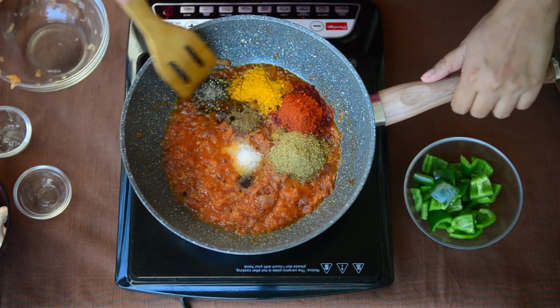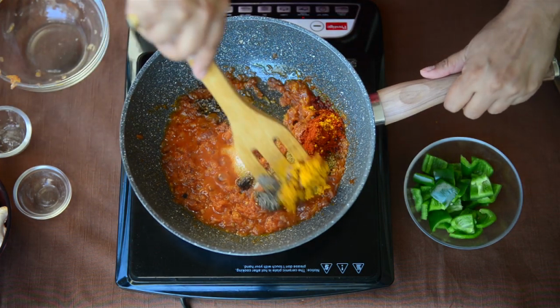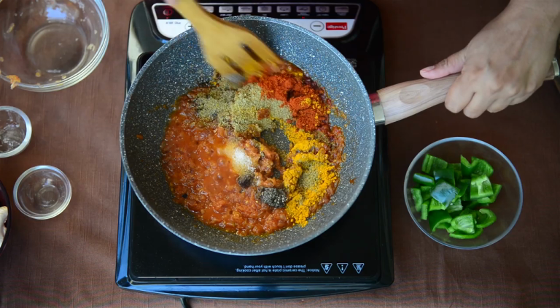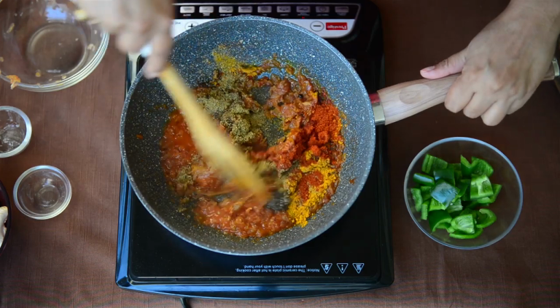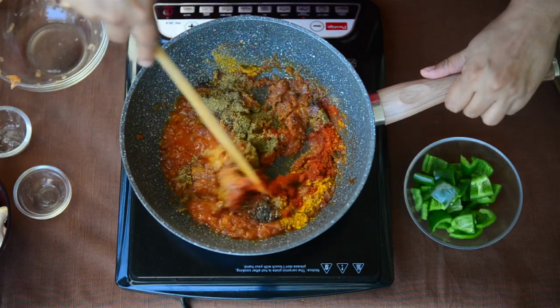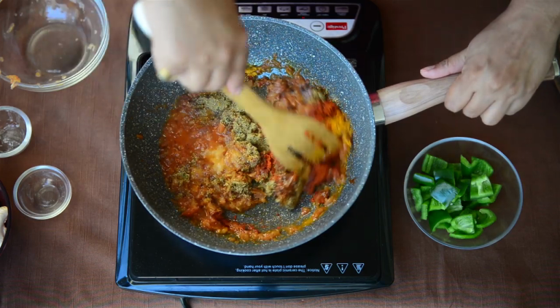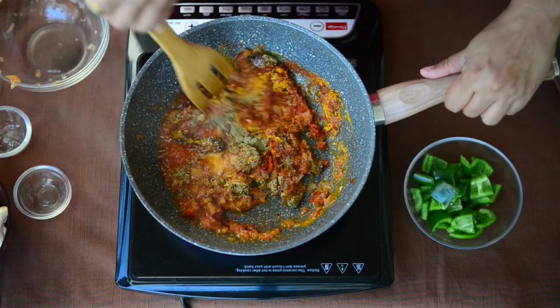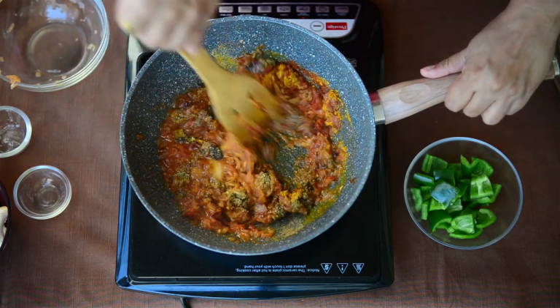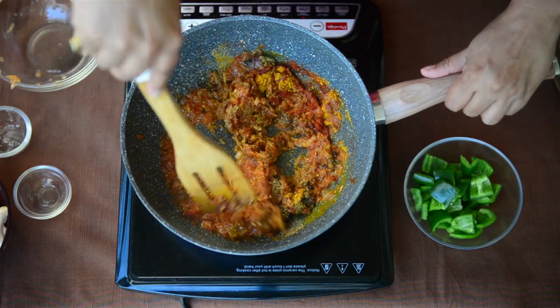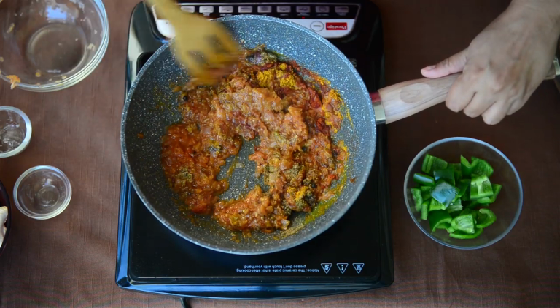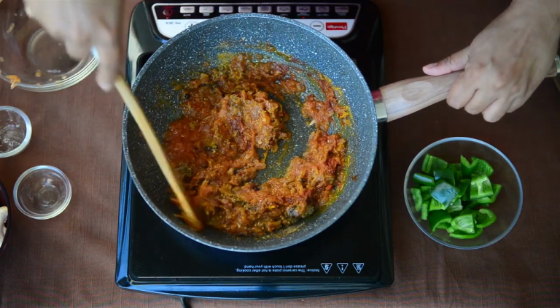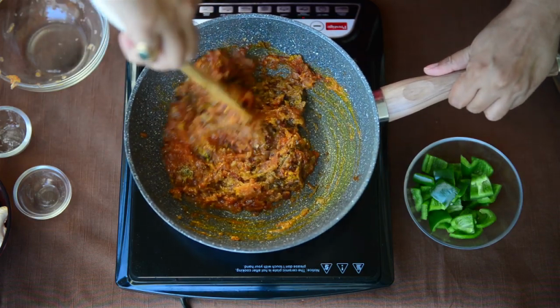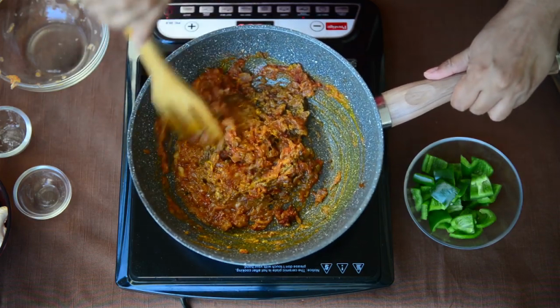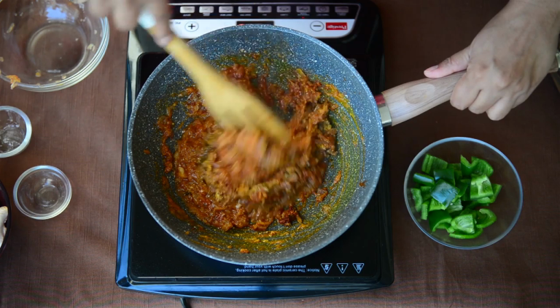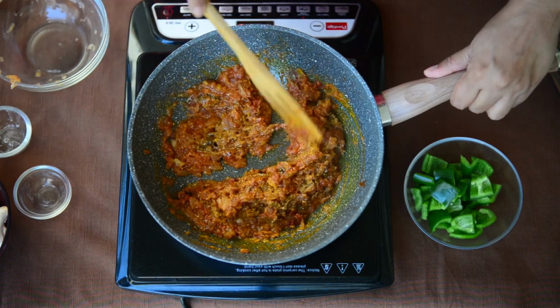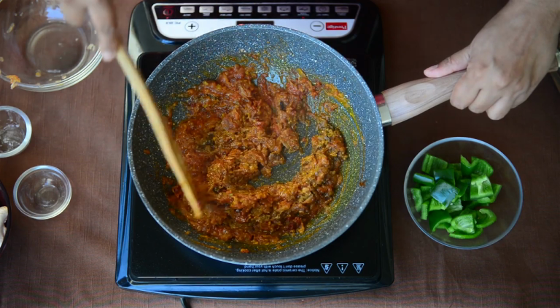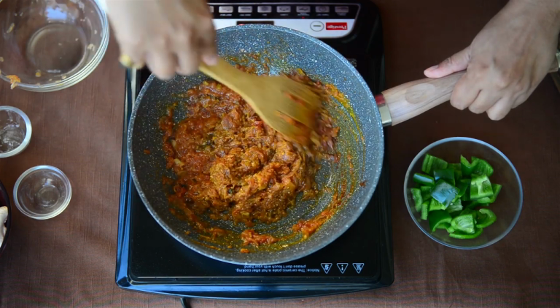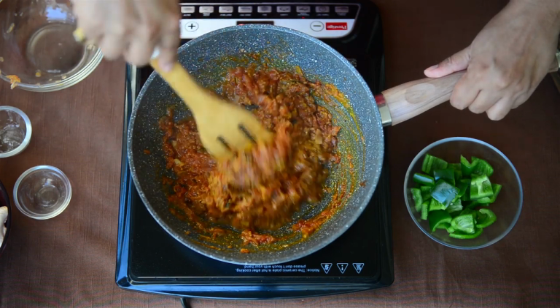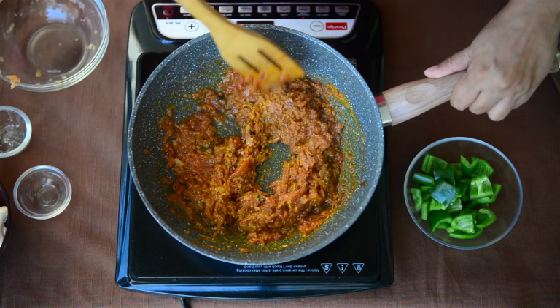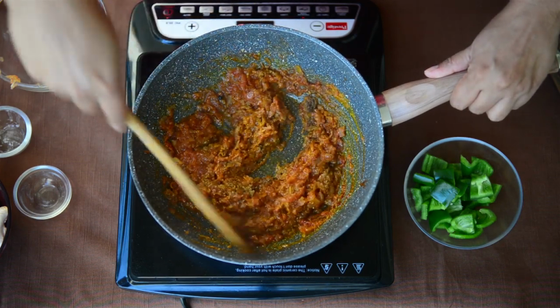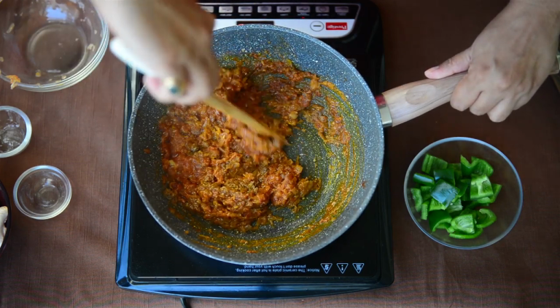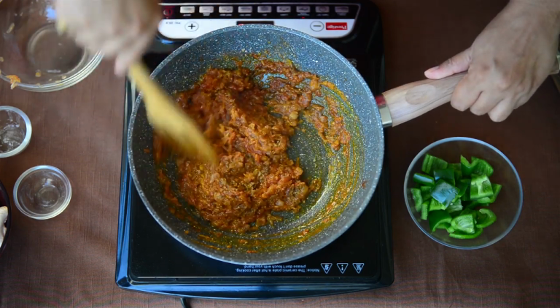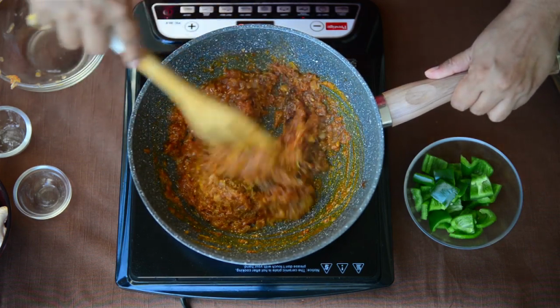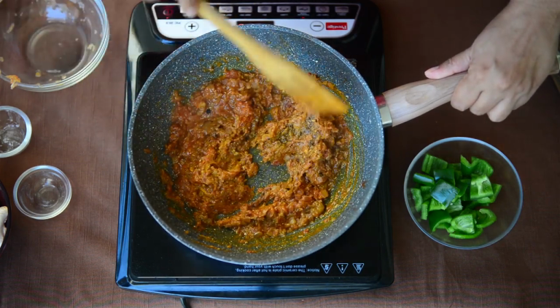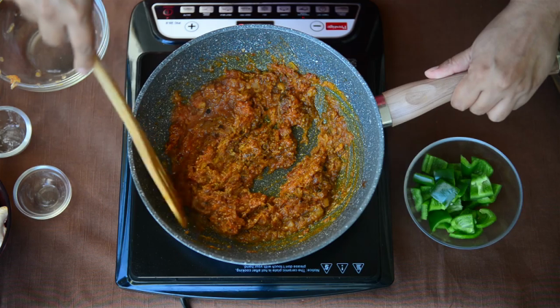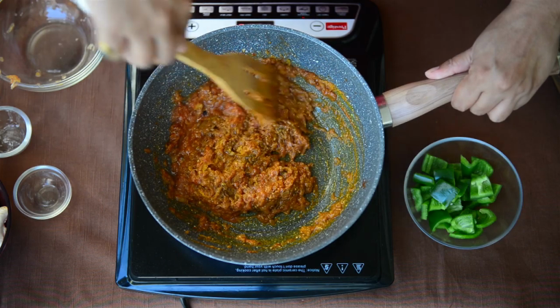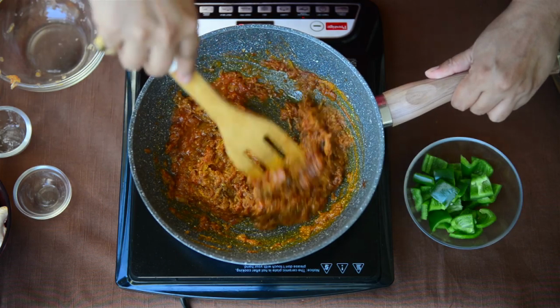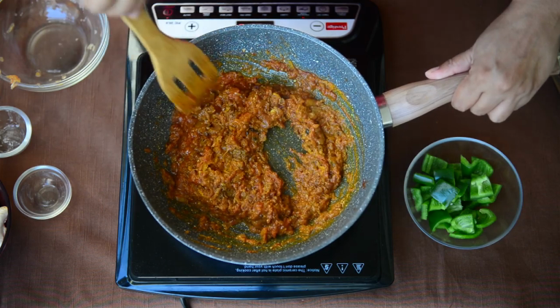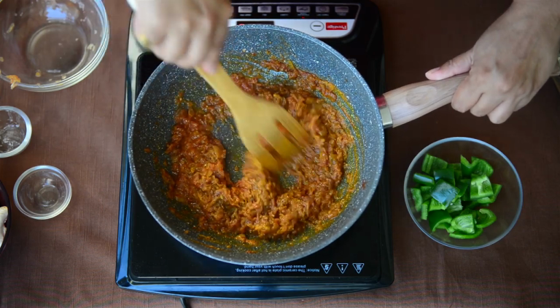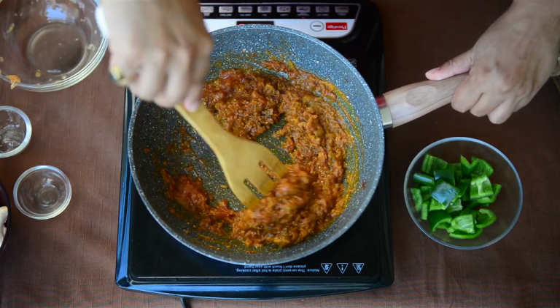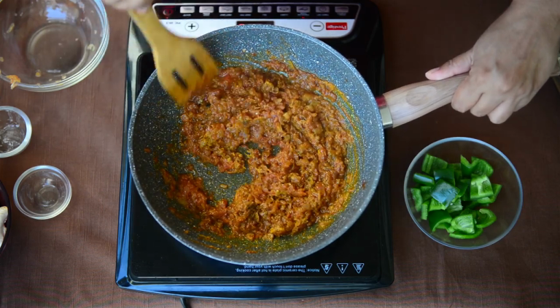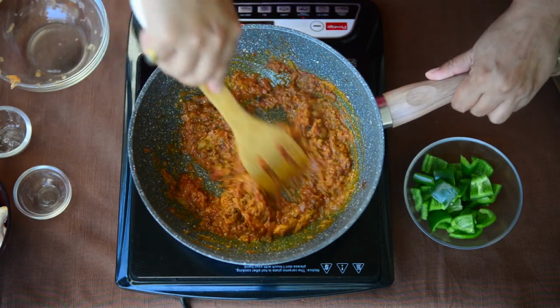Now fry this masala until oil starts to separate from the sides. It will take 3-4 minutes on medium heat but make sure to follow this step, otherwise the raw masala taste will remain in the final curry.